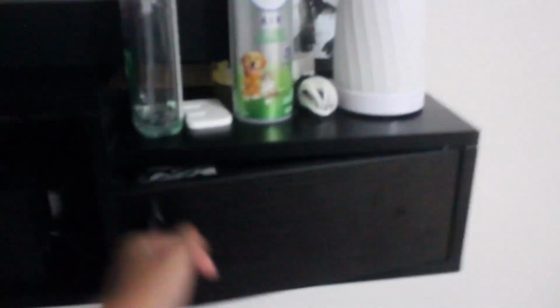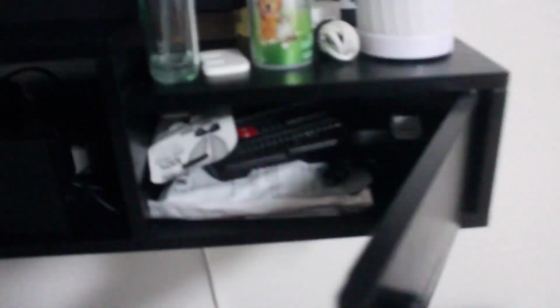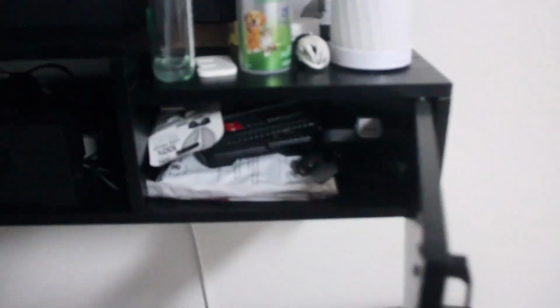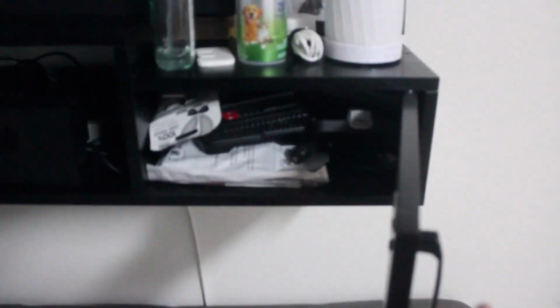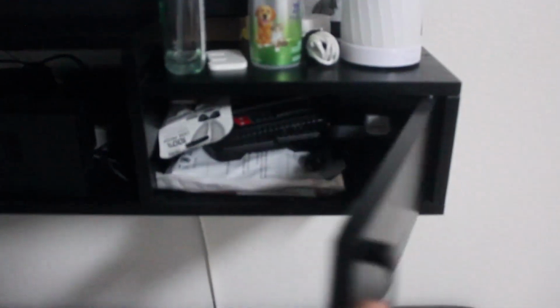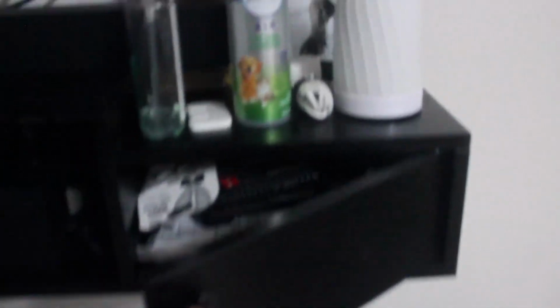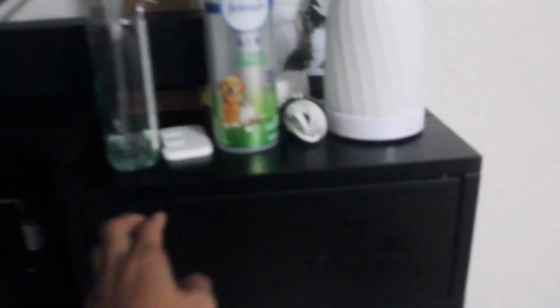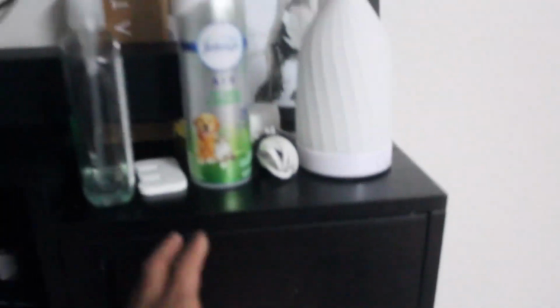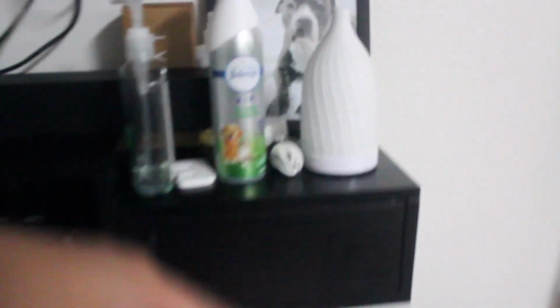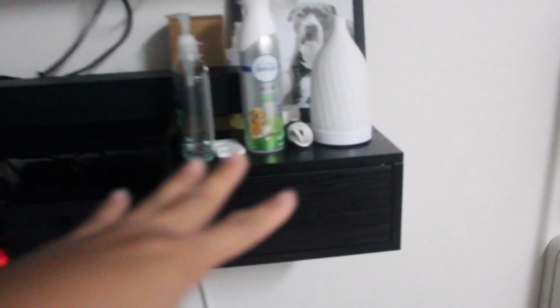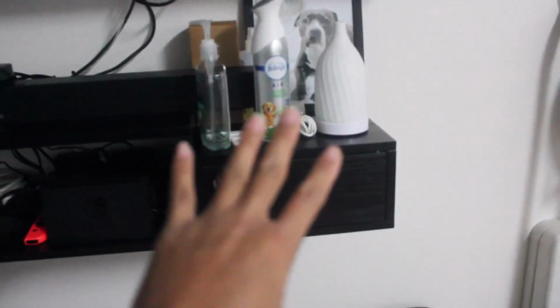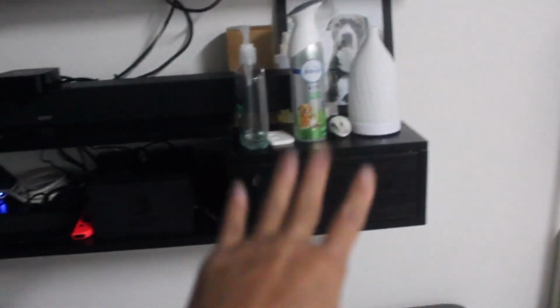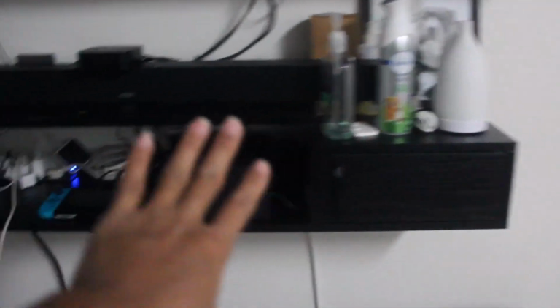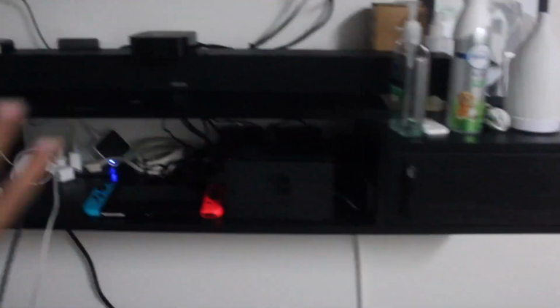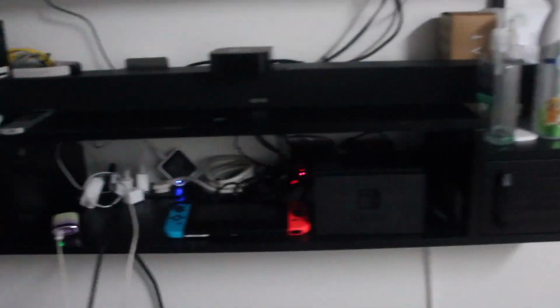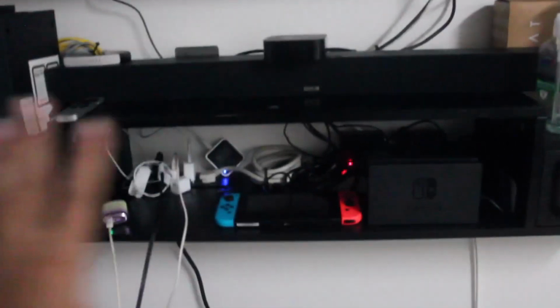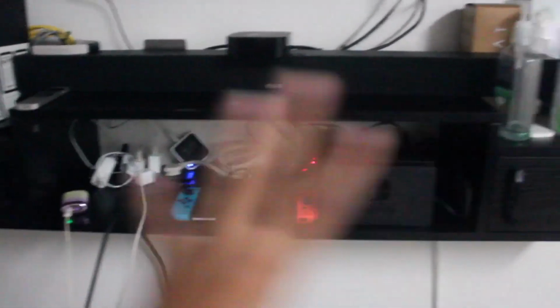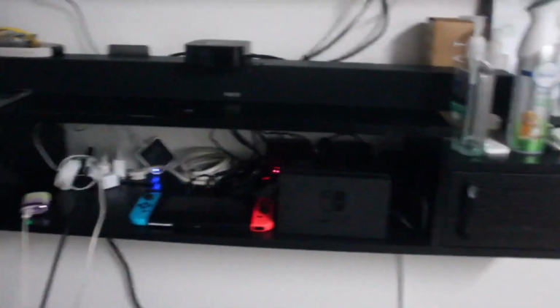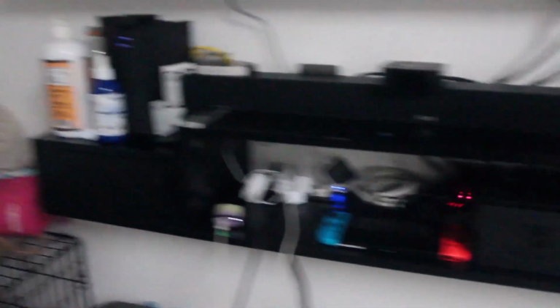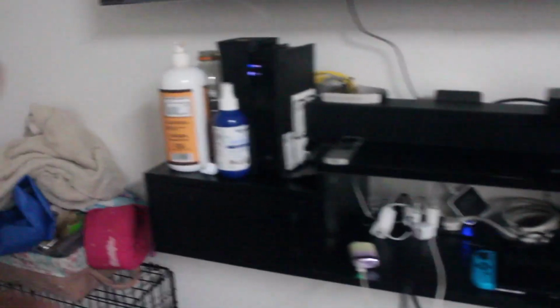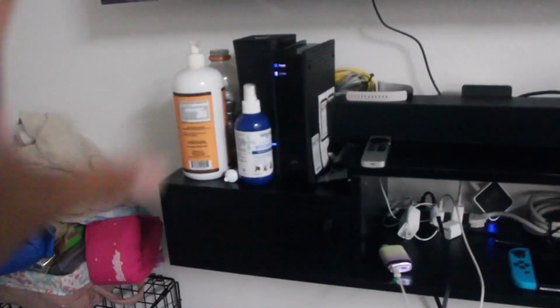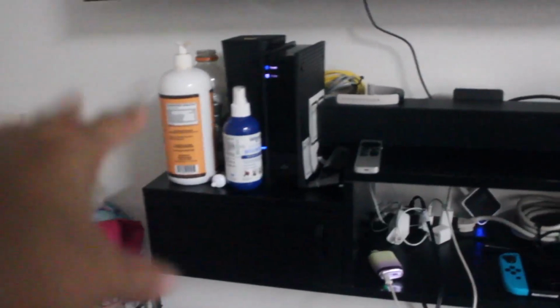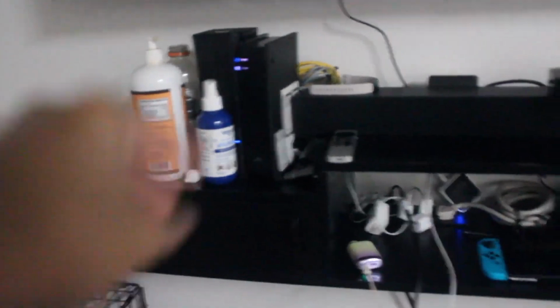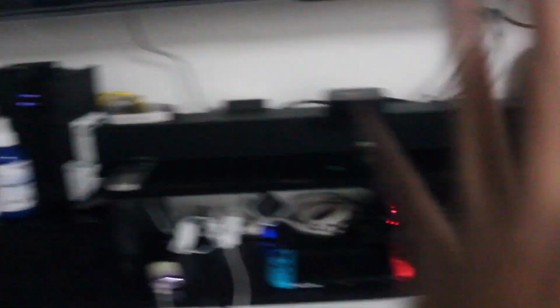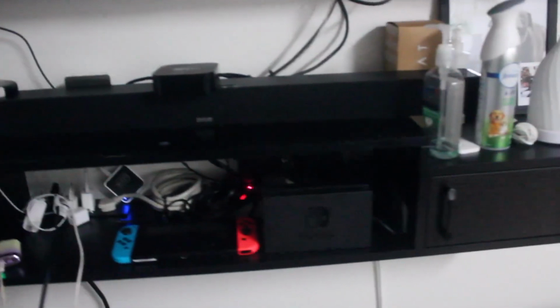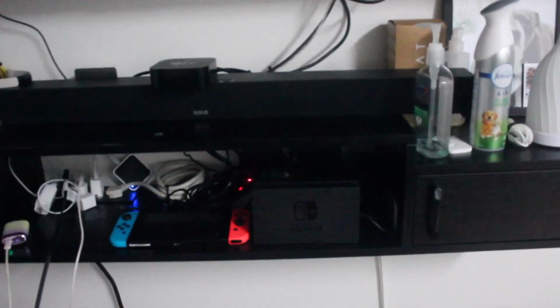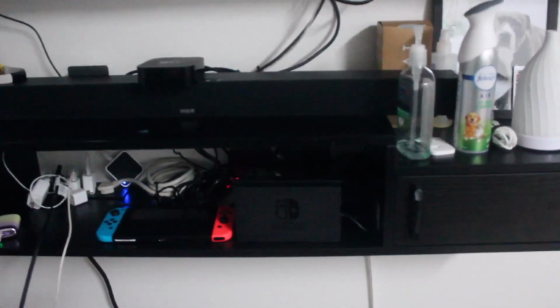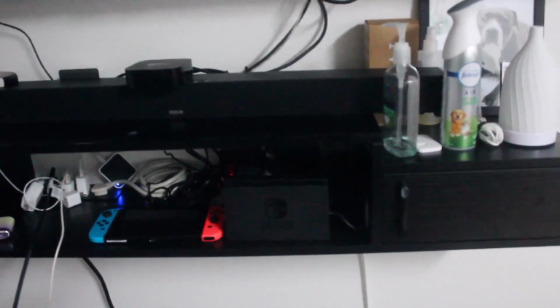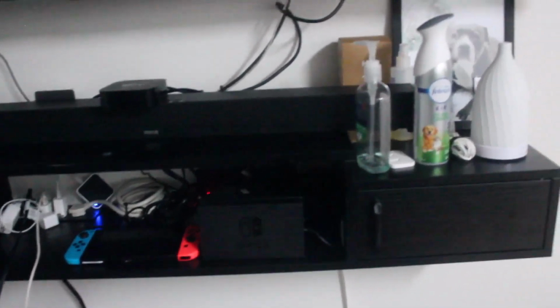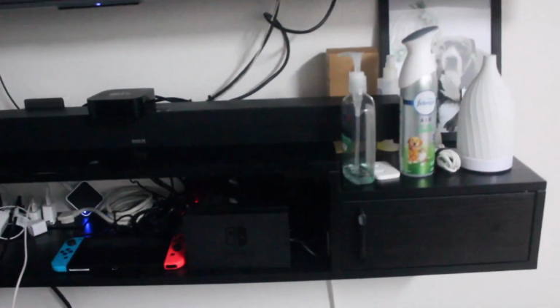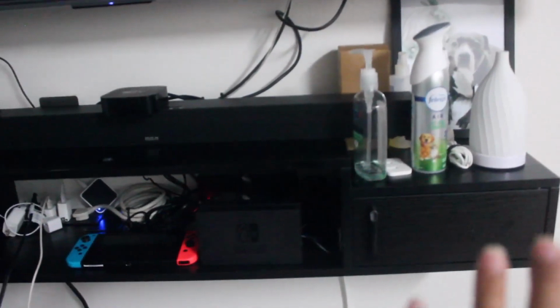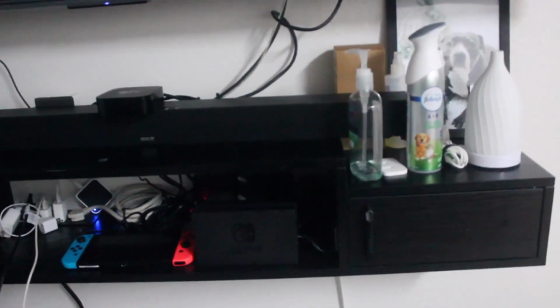We store batteries and extra remotes in it. The compartment is pretty spacious and you can put a lot of things on top of it as well.